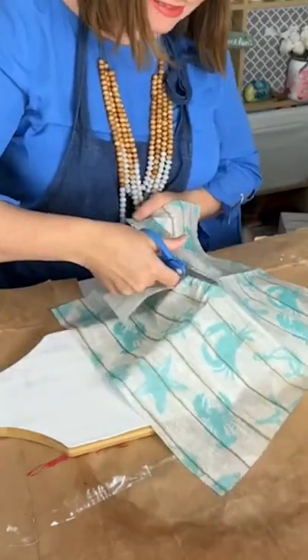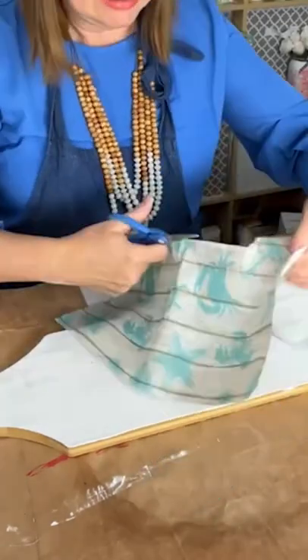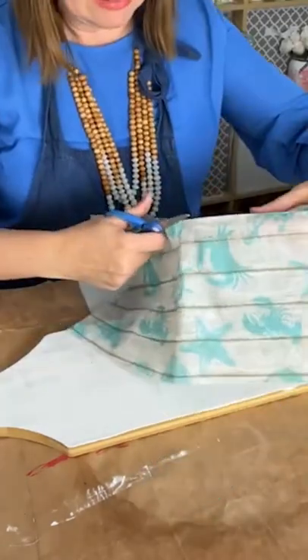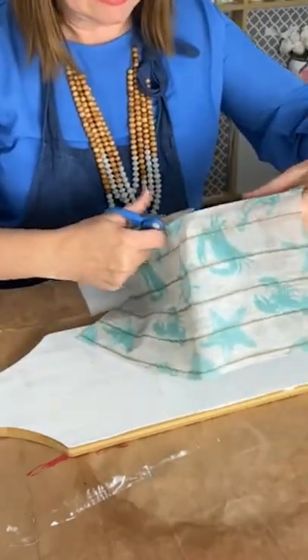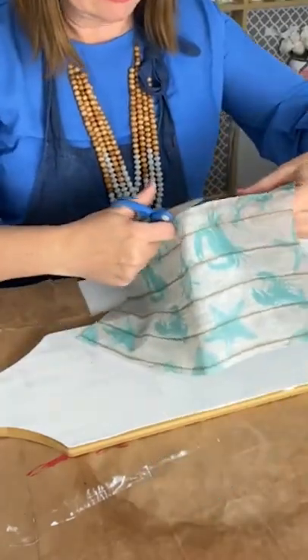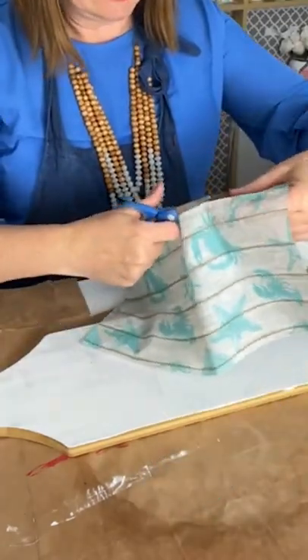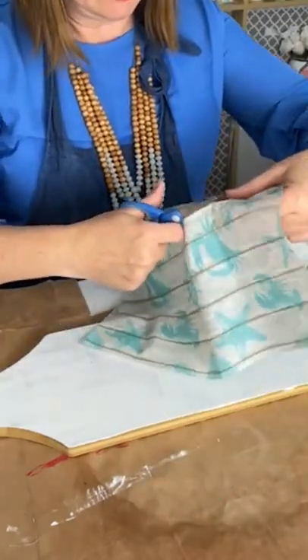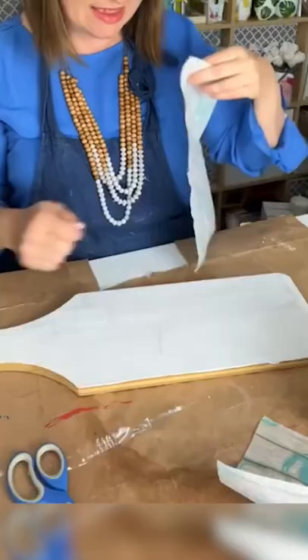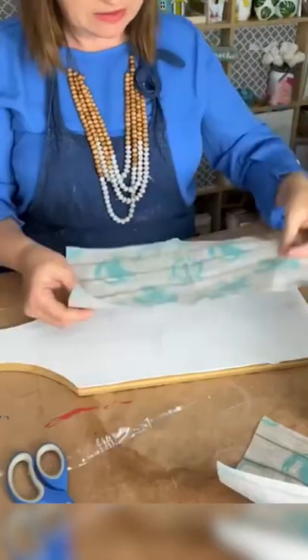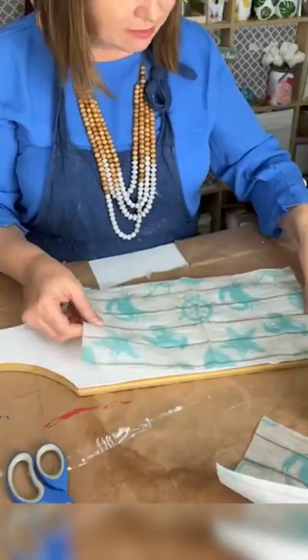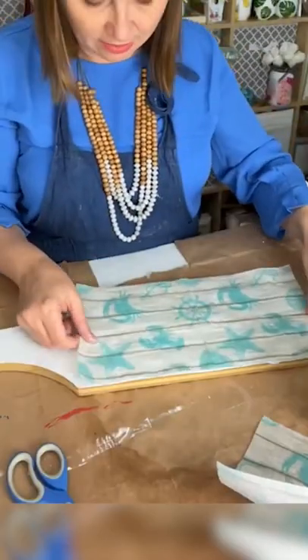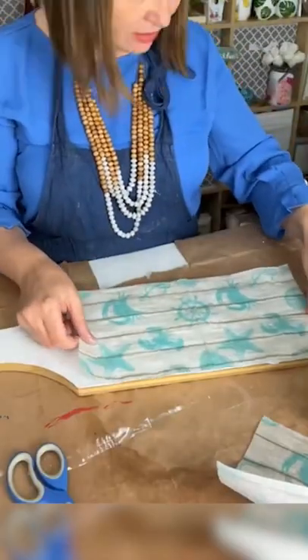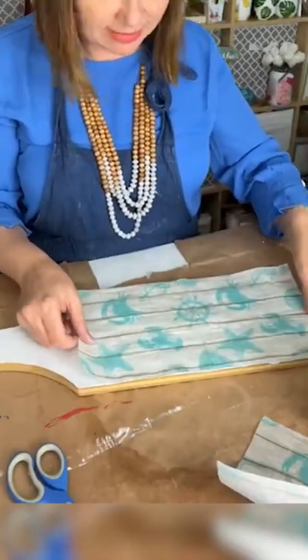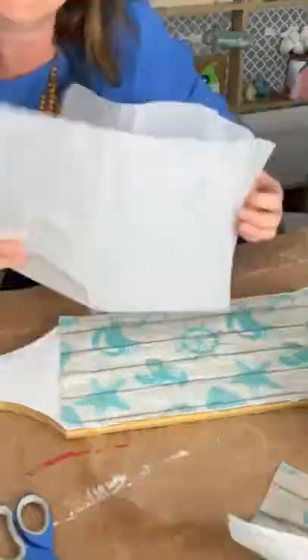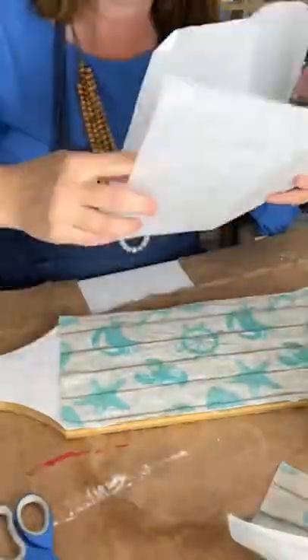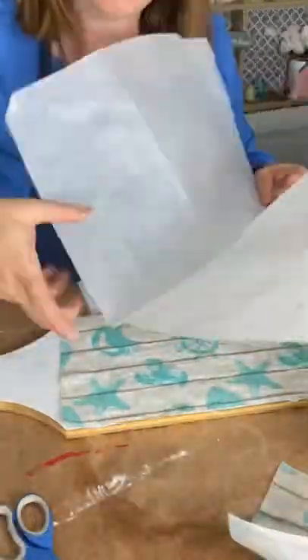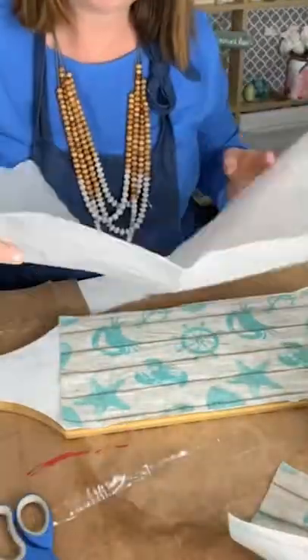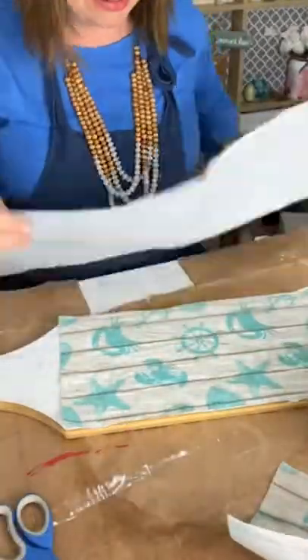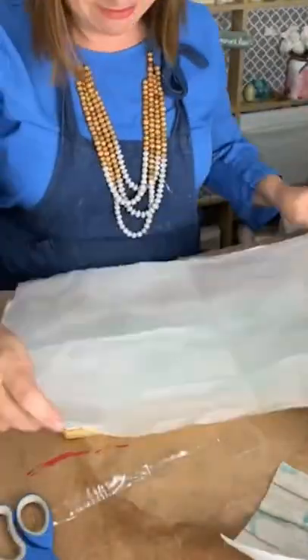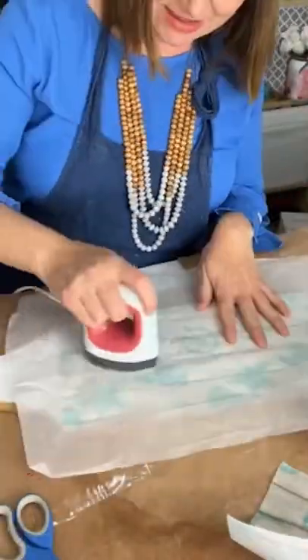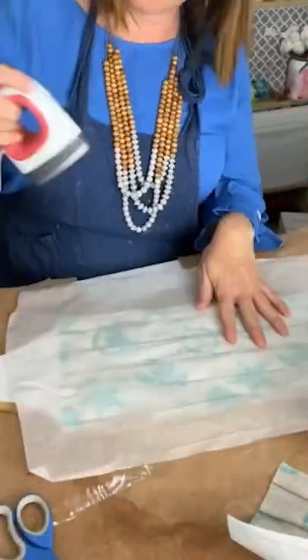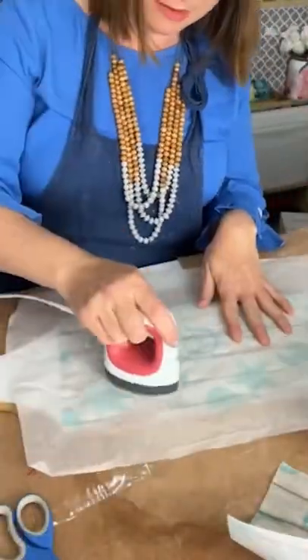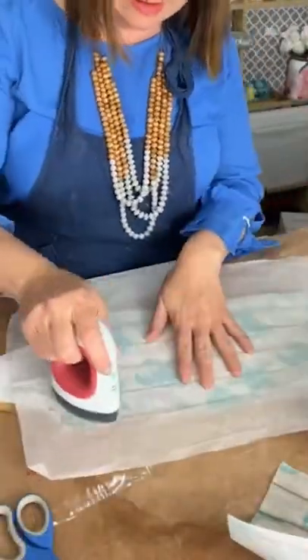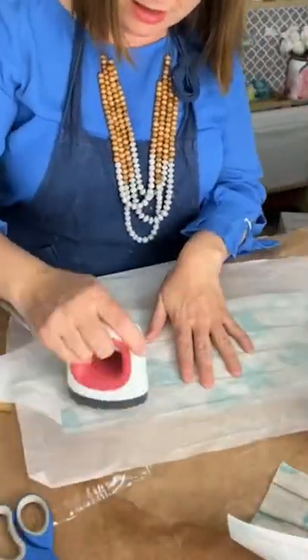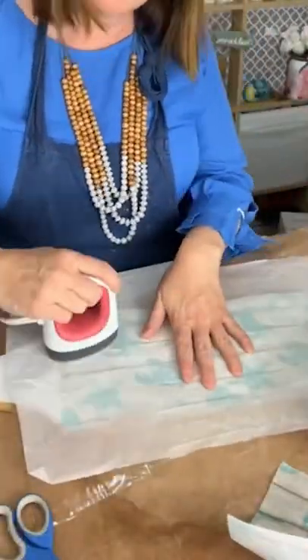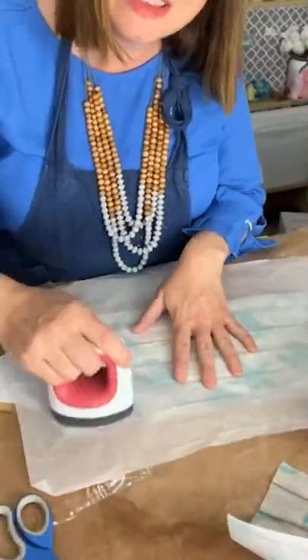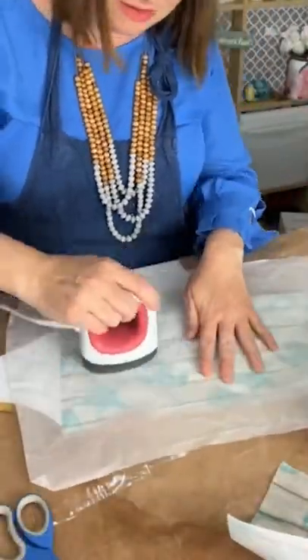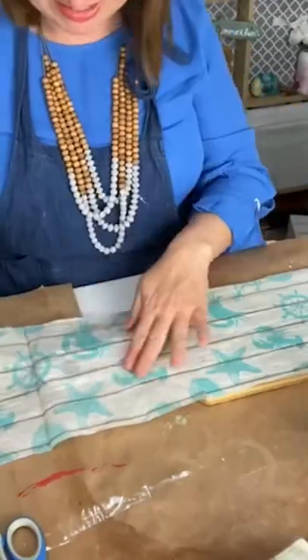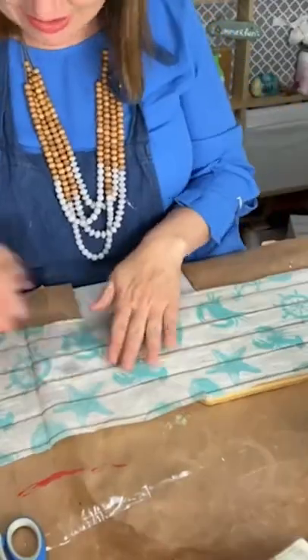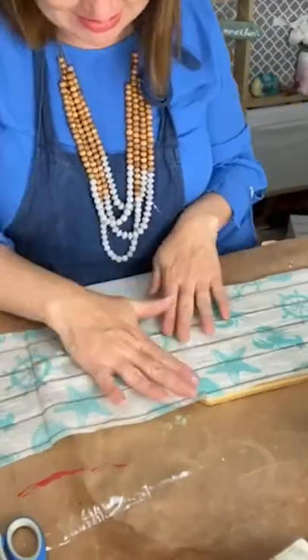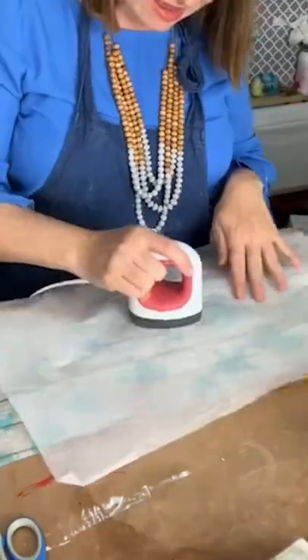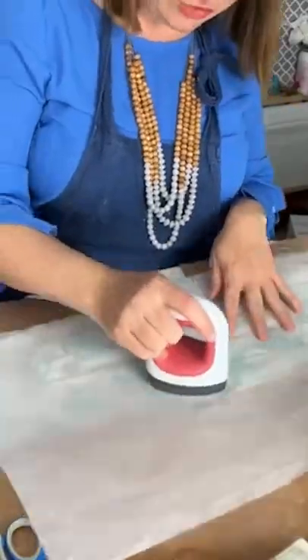Then I placed on this pretty beachy napkin and ironed it onto the surface of the board. This is absolutely our favorite decoupage technique.